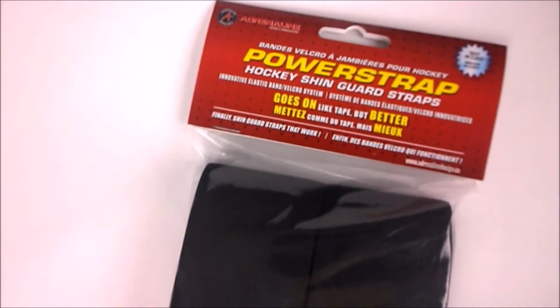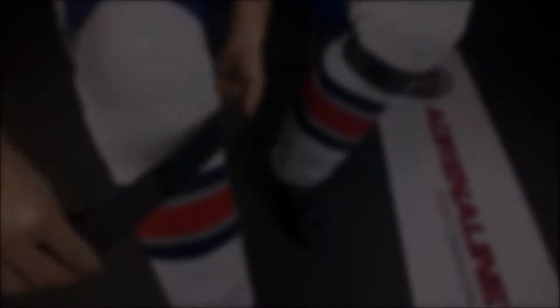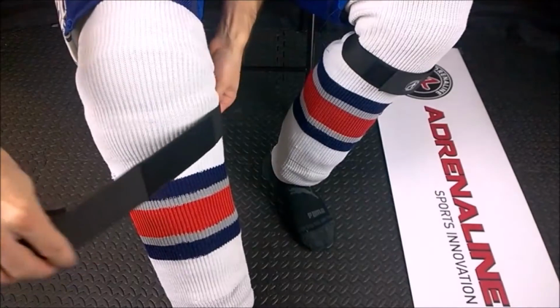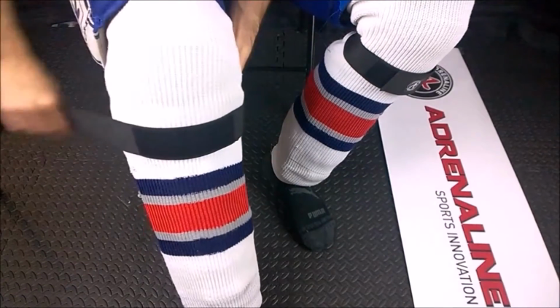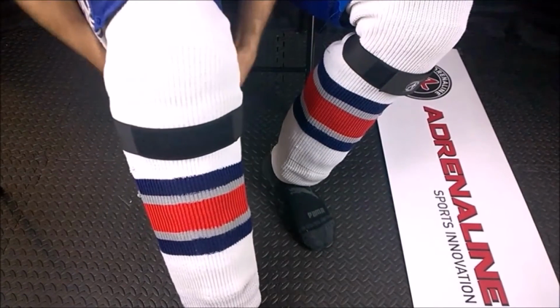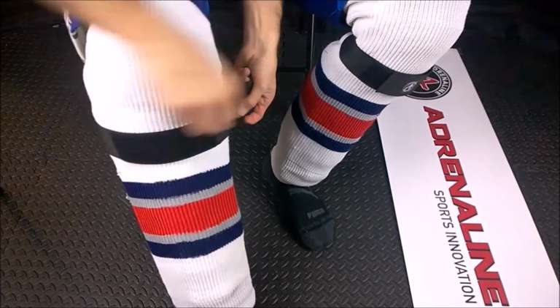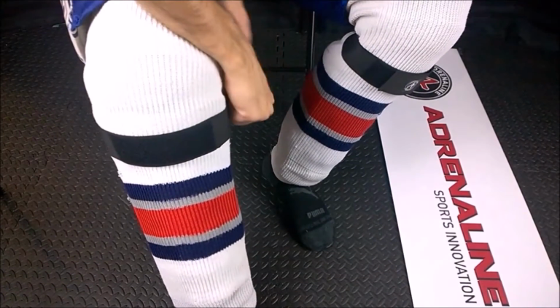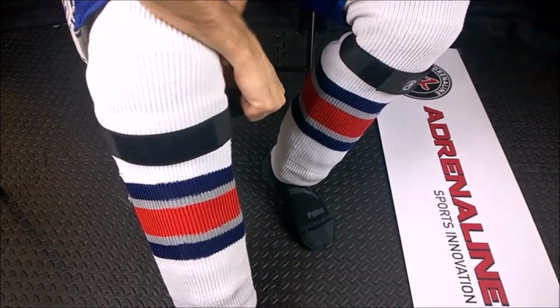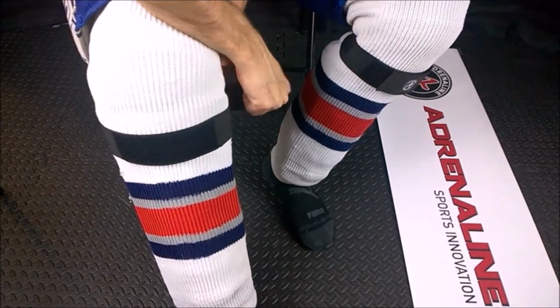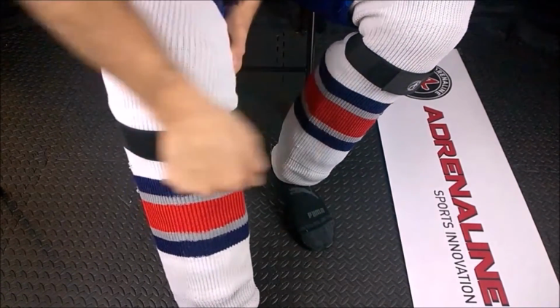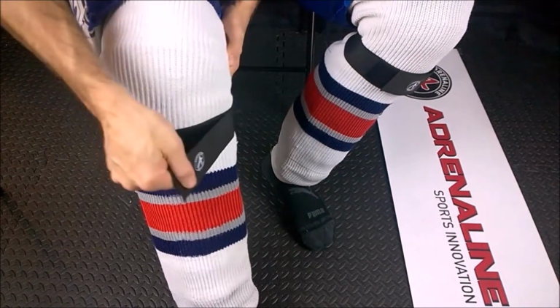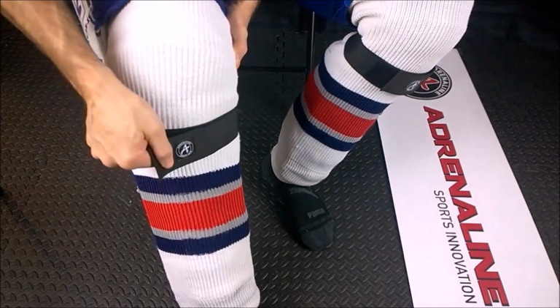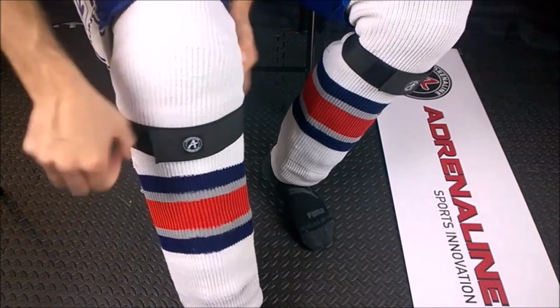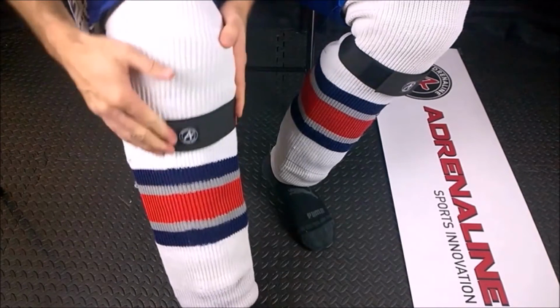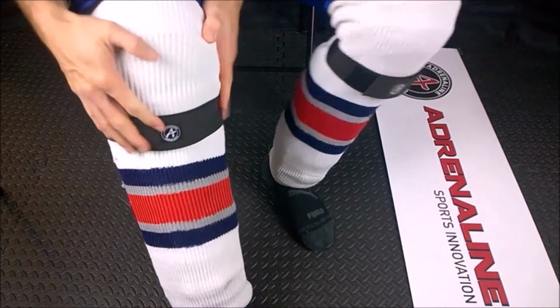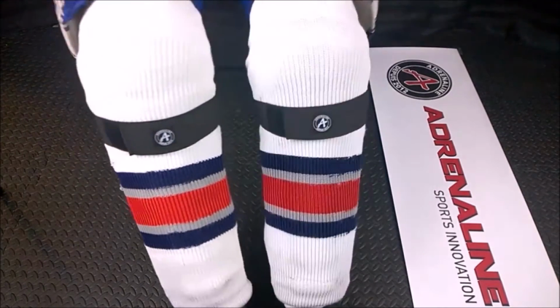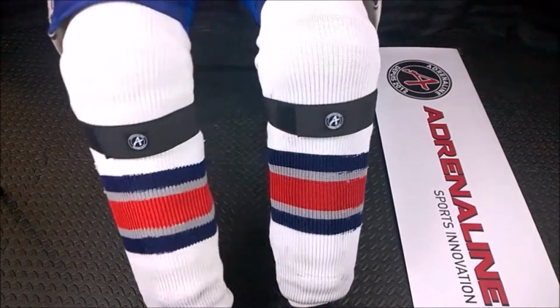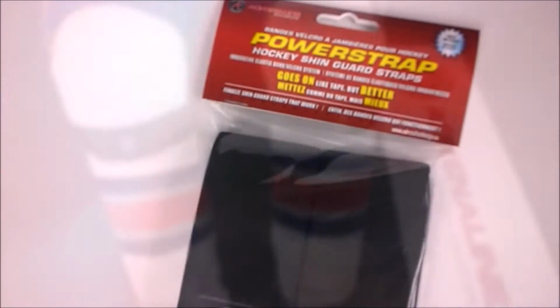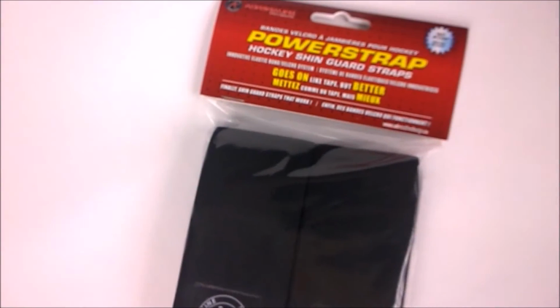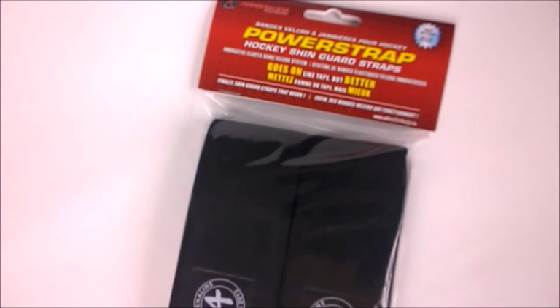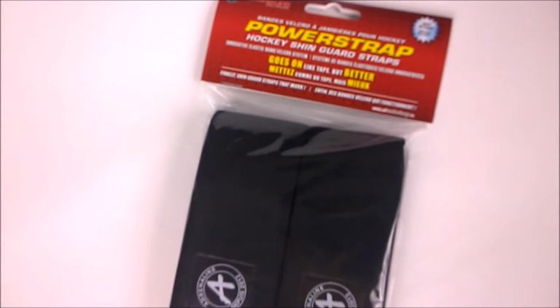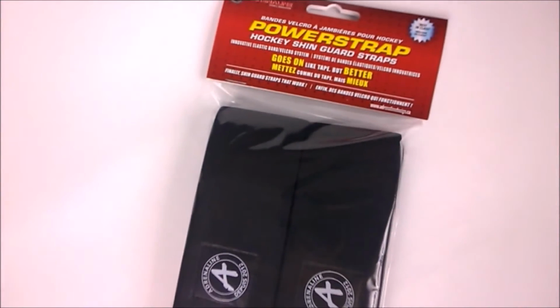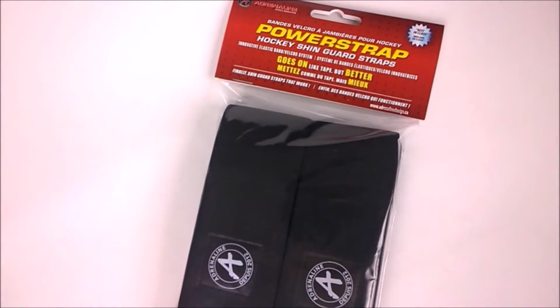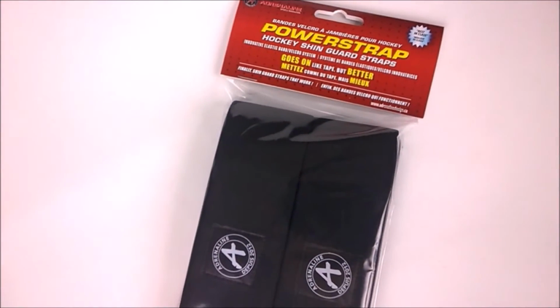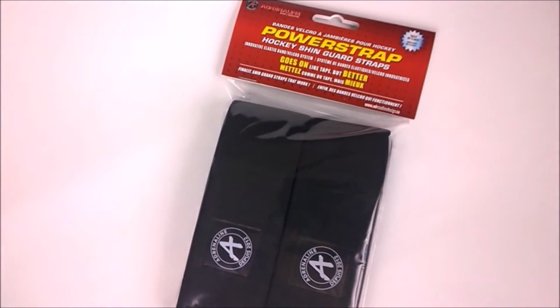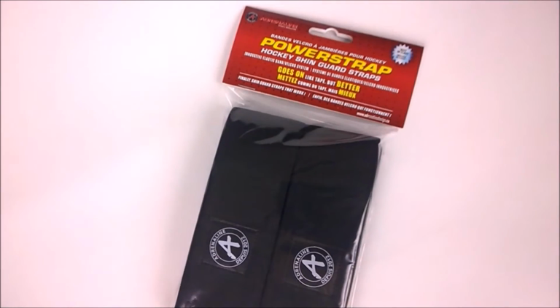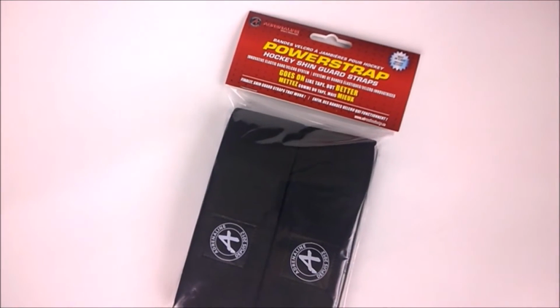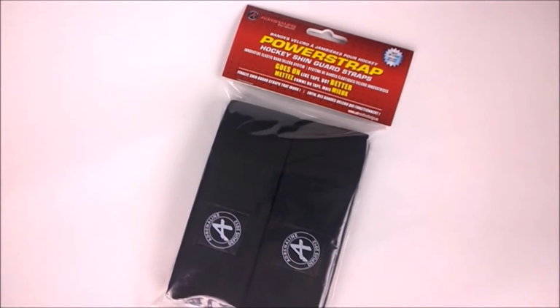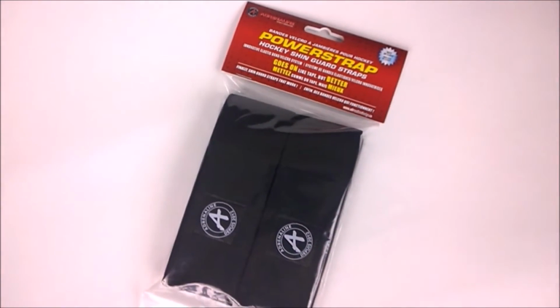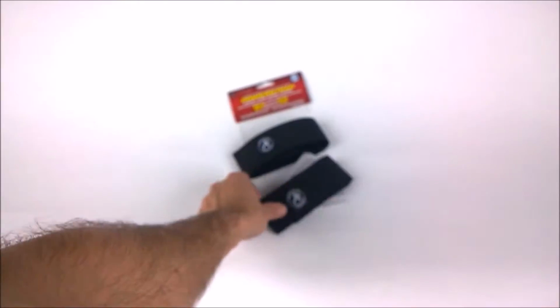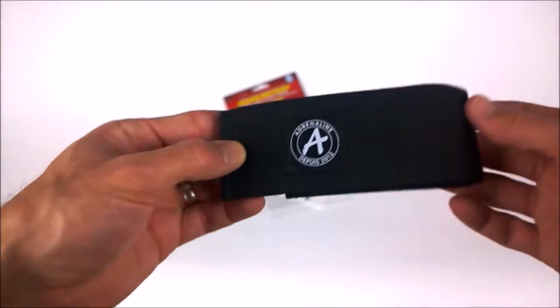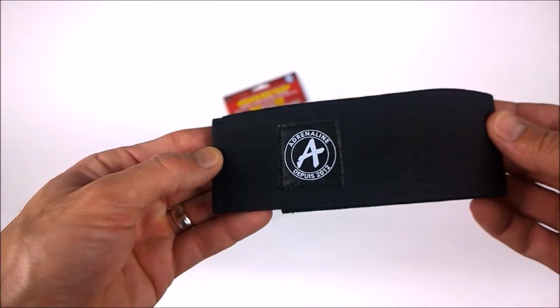The Power Strap is our version of the hockey shin guard strap, and I know what a lot of you are thinking. This has been done before — it's nothing new. There are actually straps on the market right now, and you're right. However, none of them are like this.